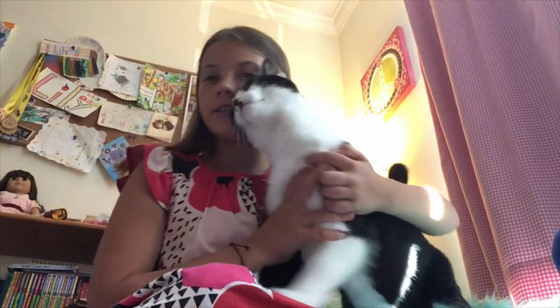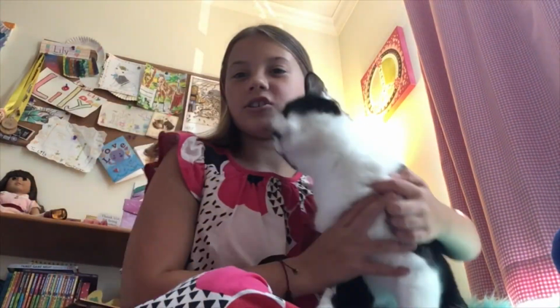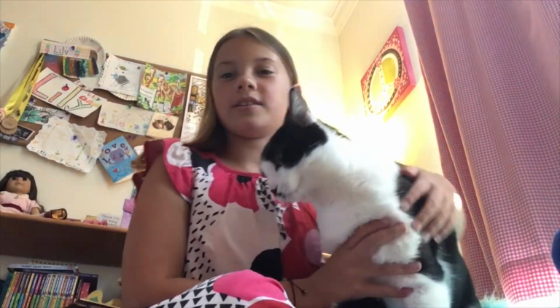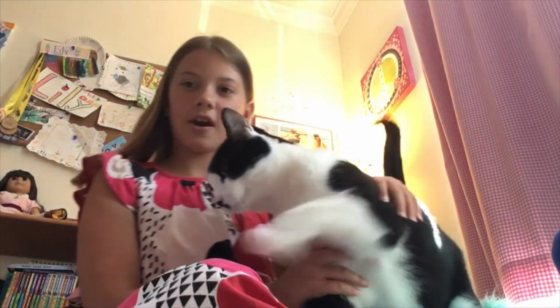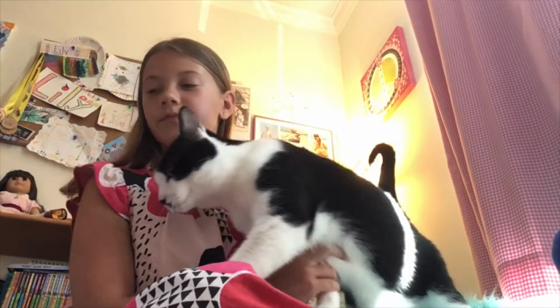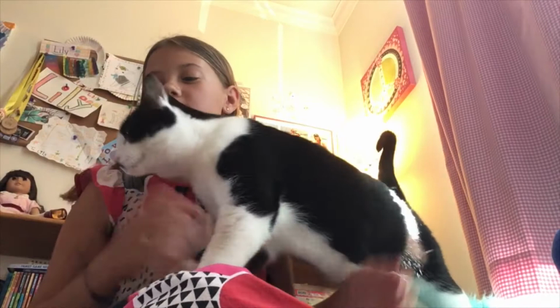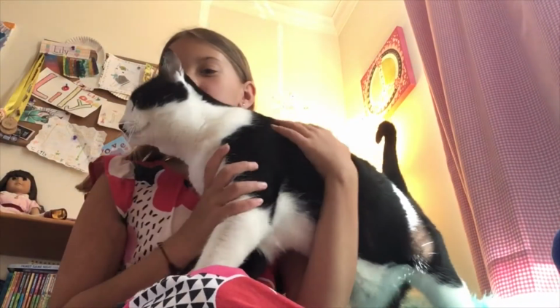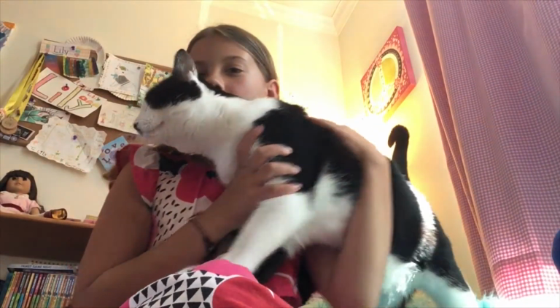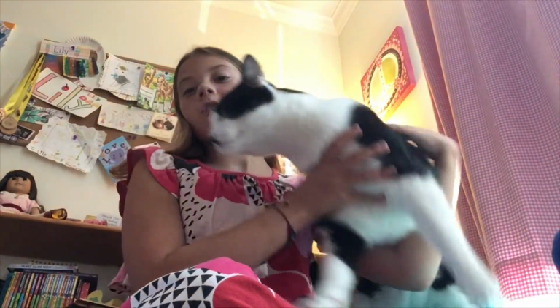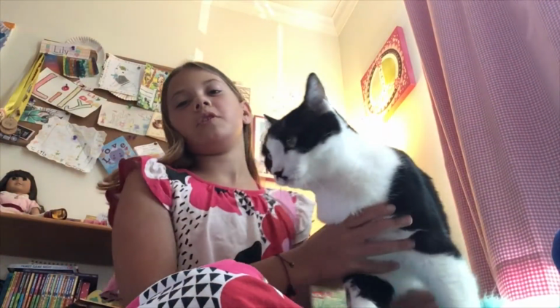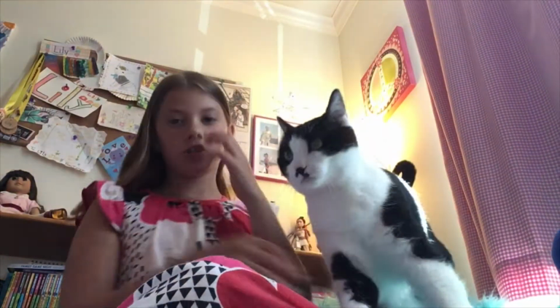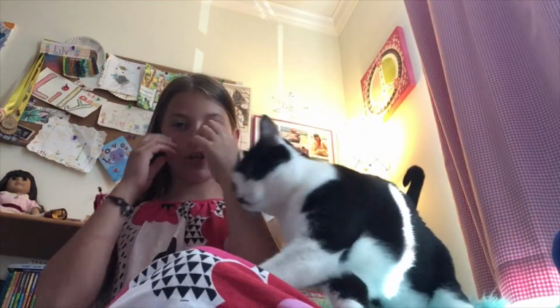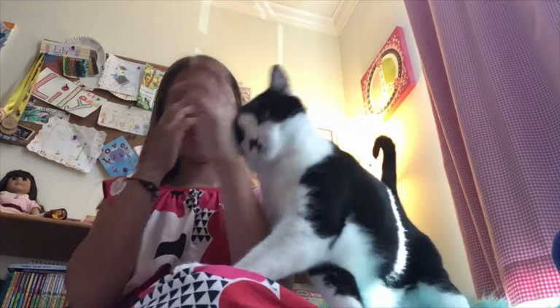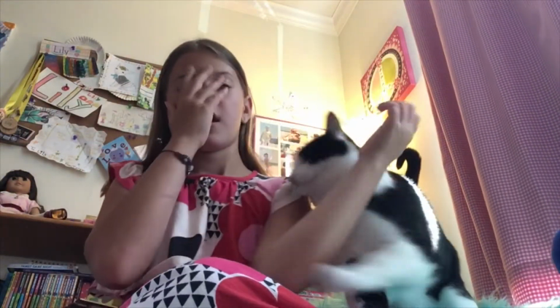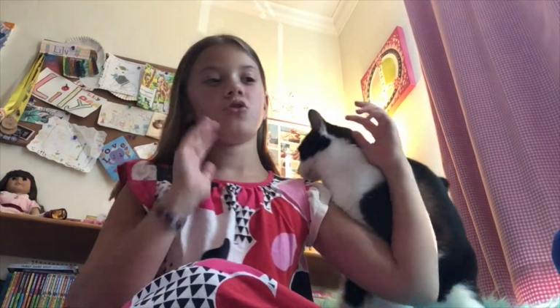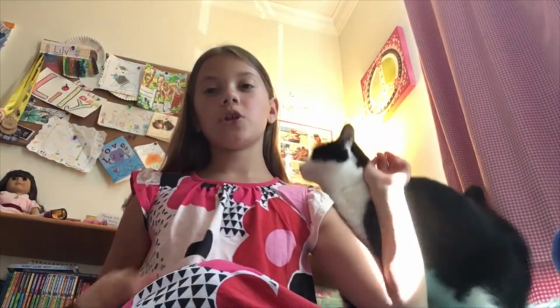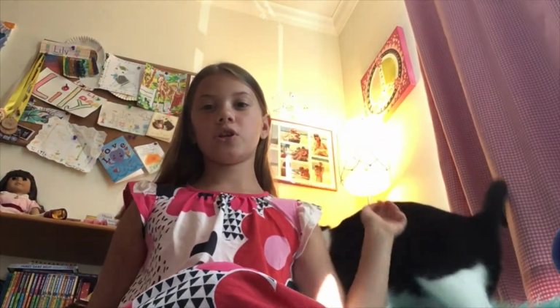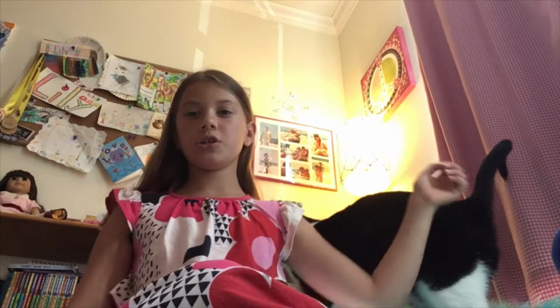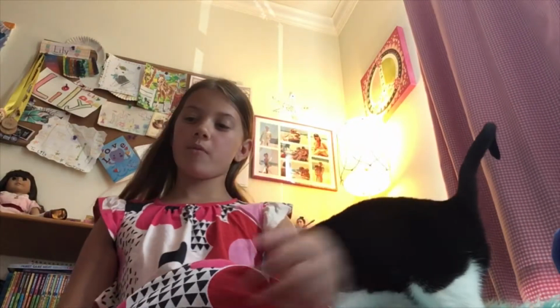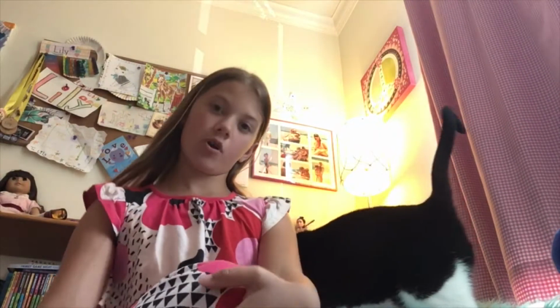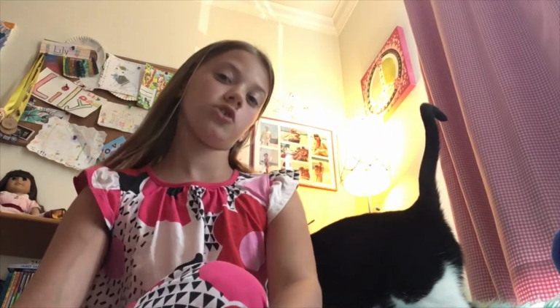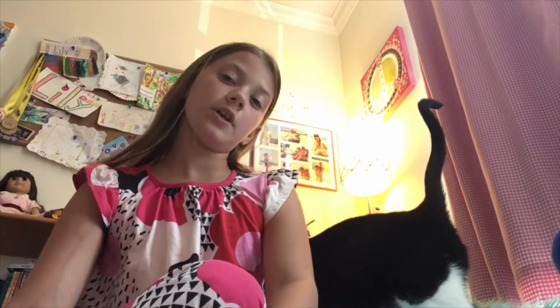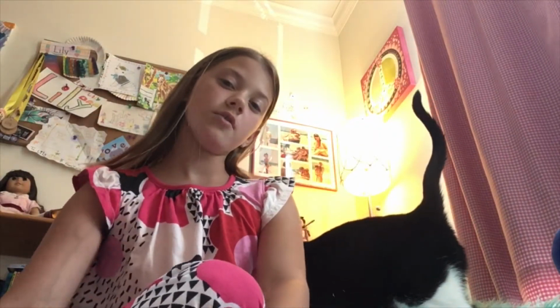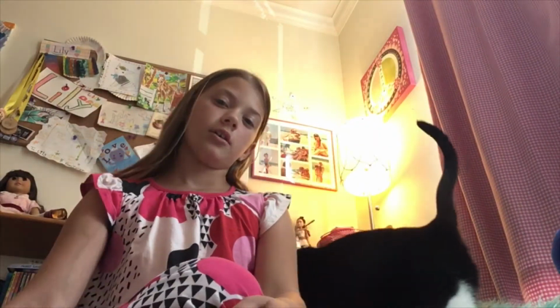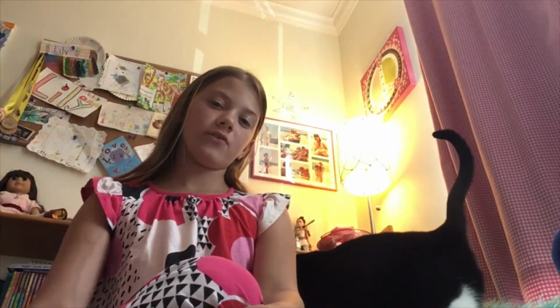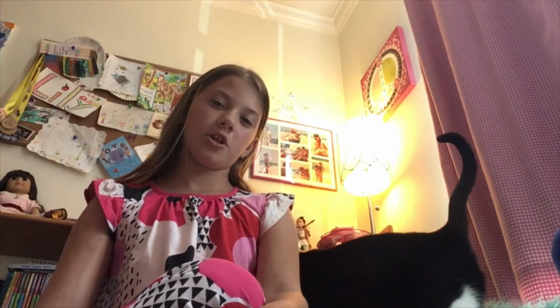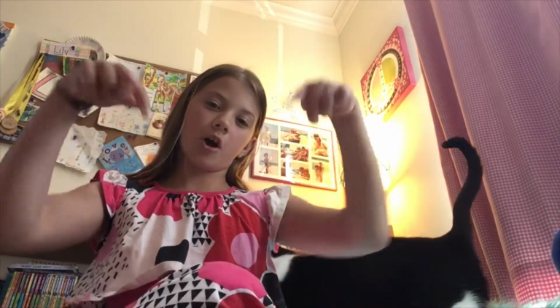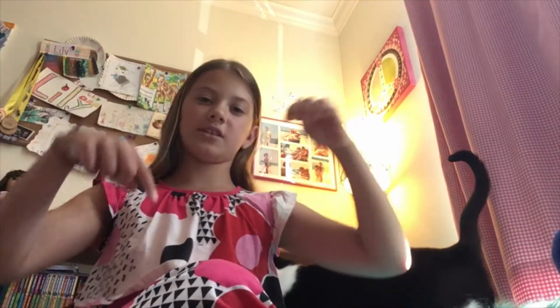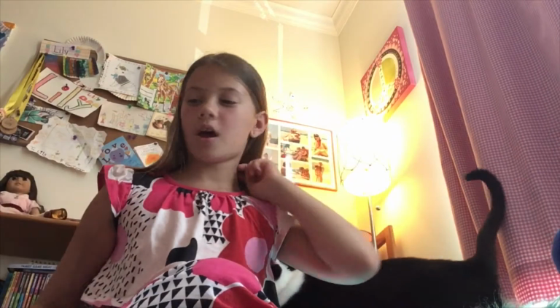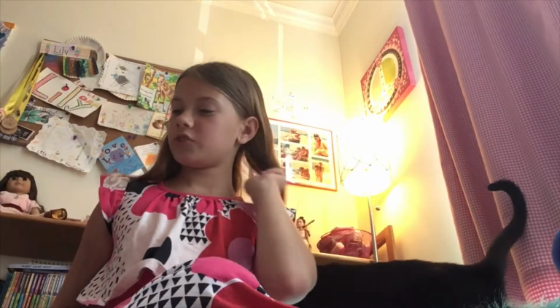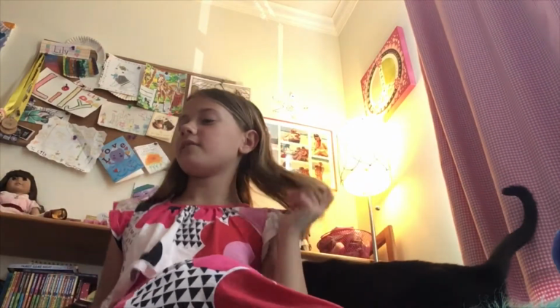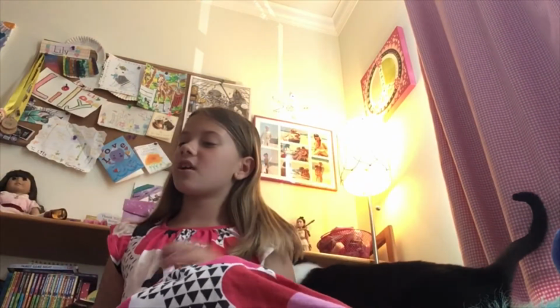Let's get right into the video. I am going to be doing a squishy collection, and I do make many homemade squishies, so maybe I could do a homemade squishy video. Definitely let me know in the comments down below. Let's get started!